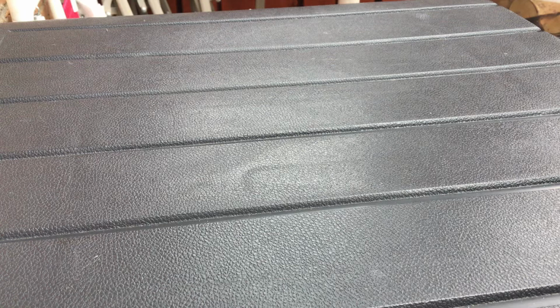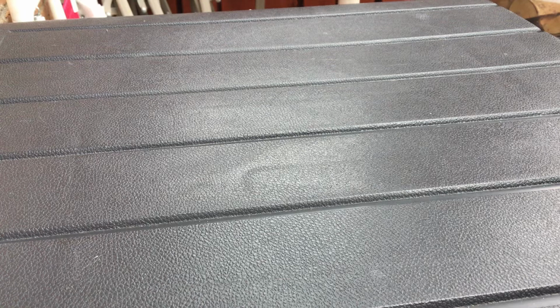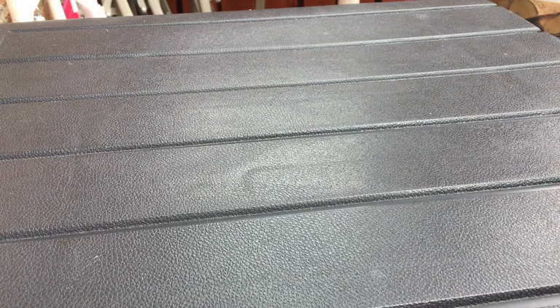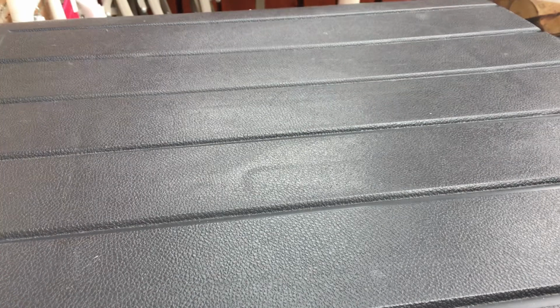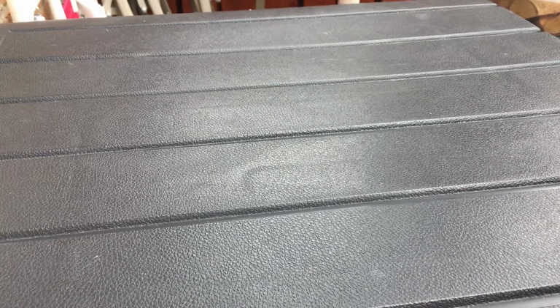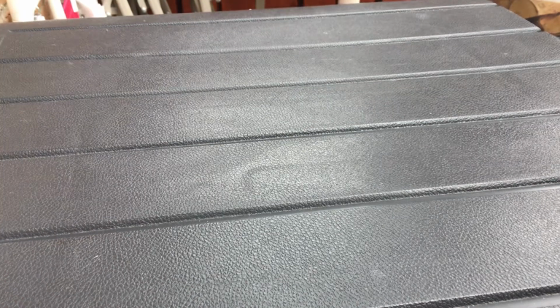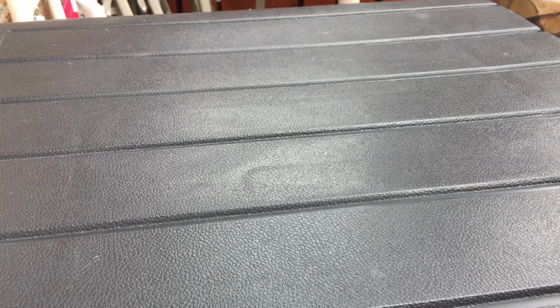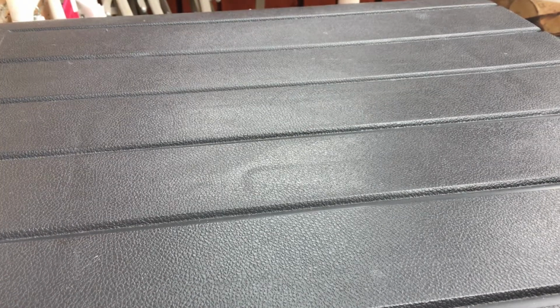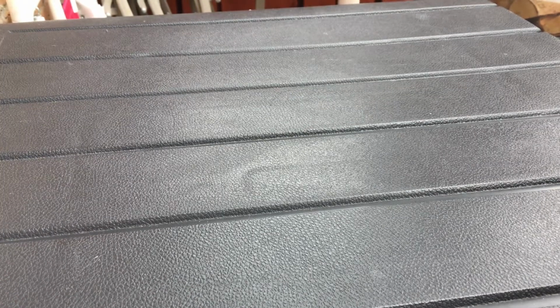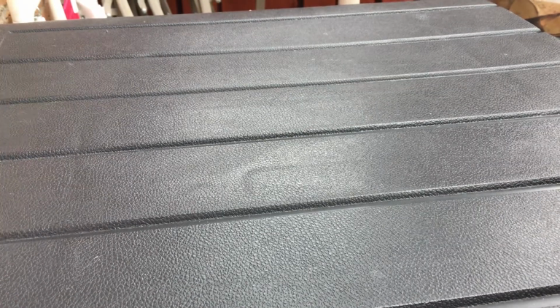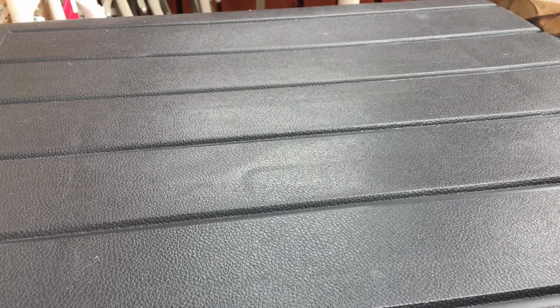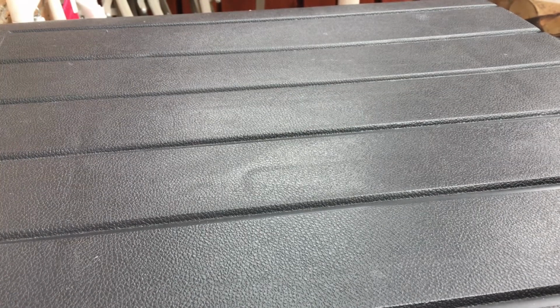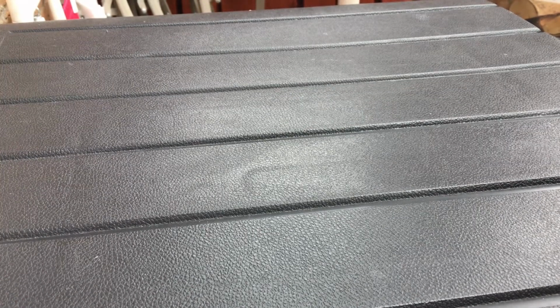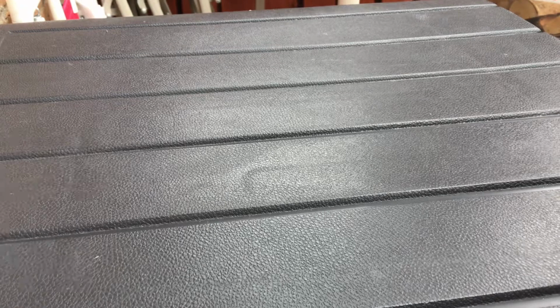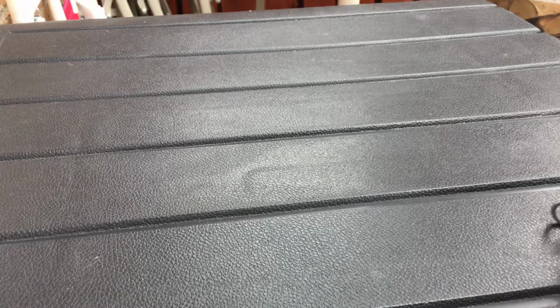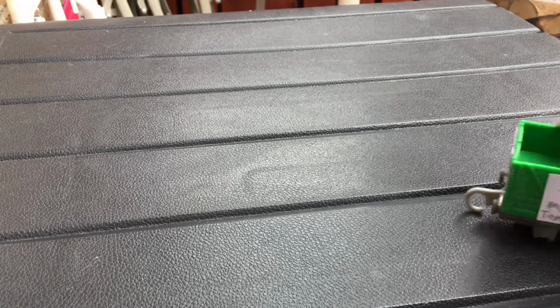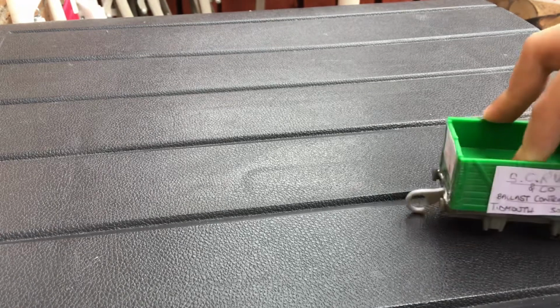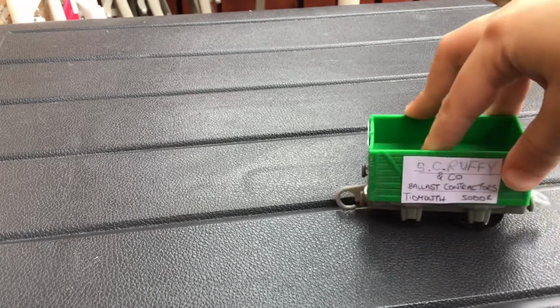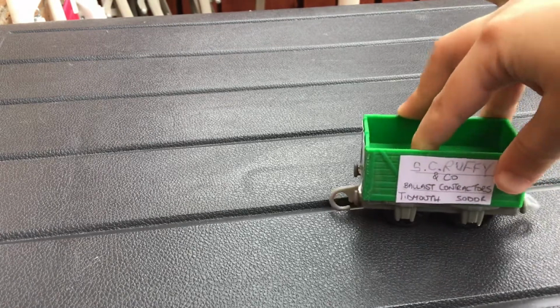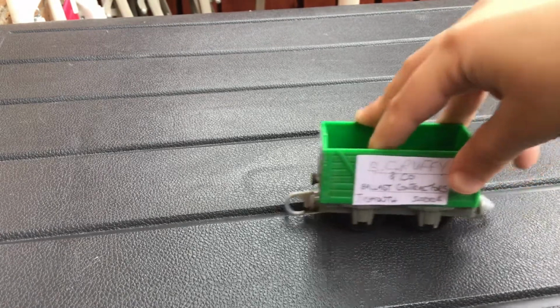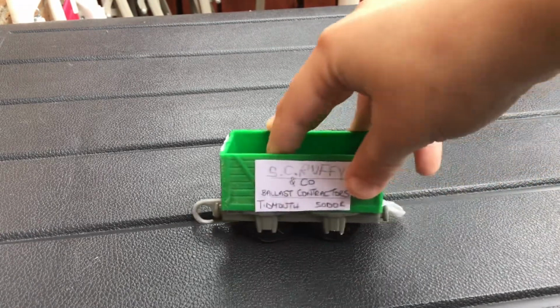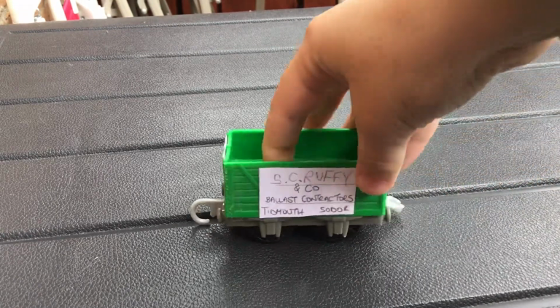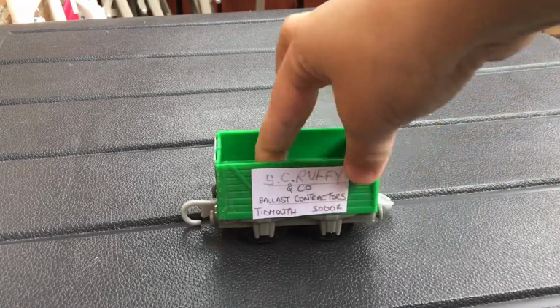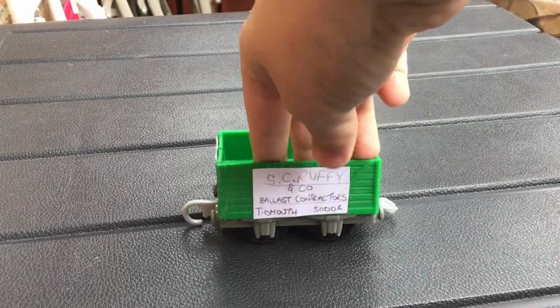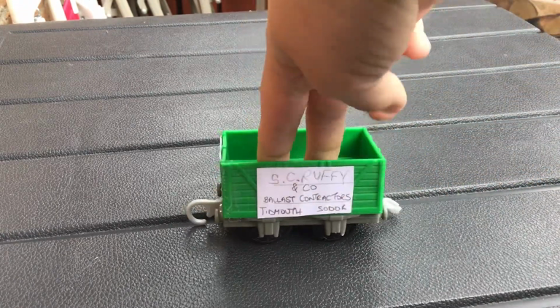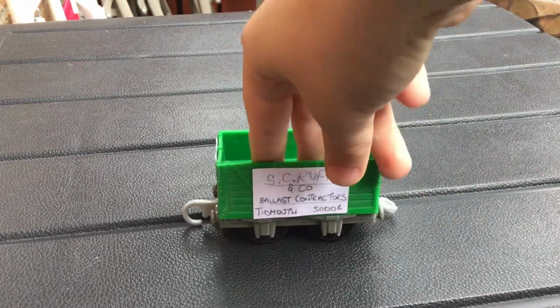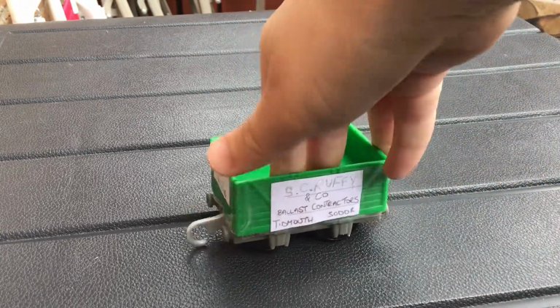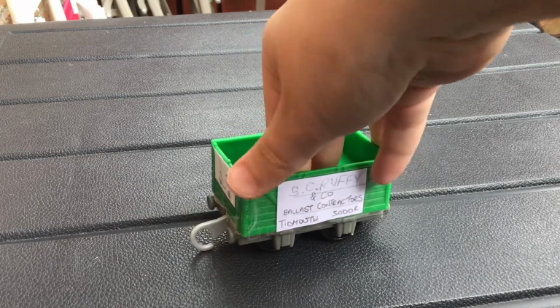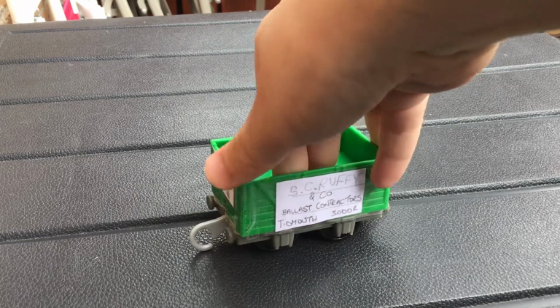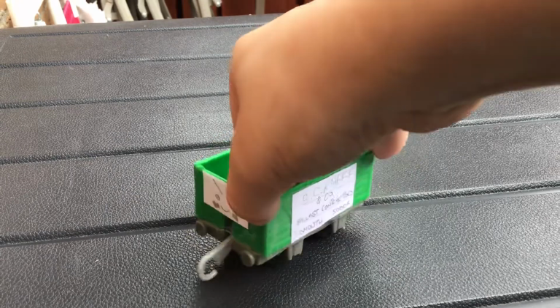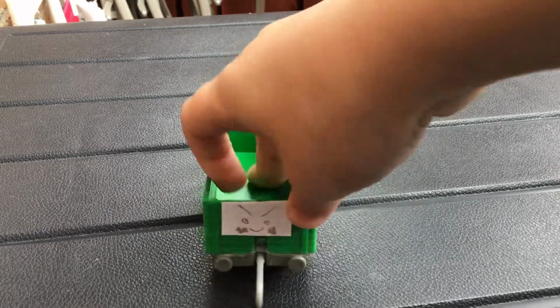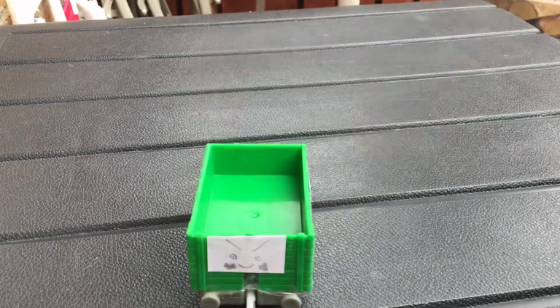Hello everybody! I'm doing a custom and I don't have a dumb — that's good. Scruffy, or S.C. Ruffy.